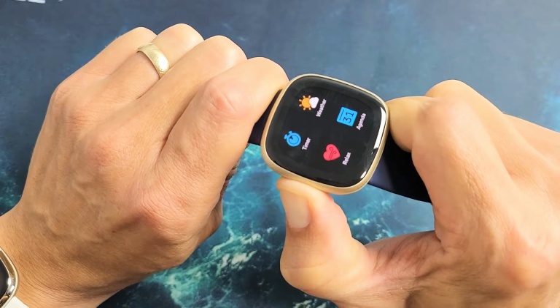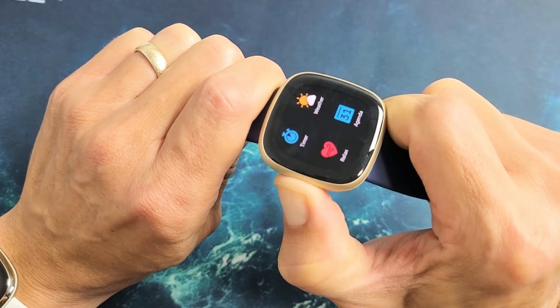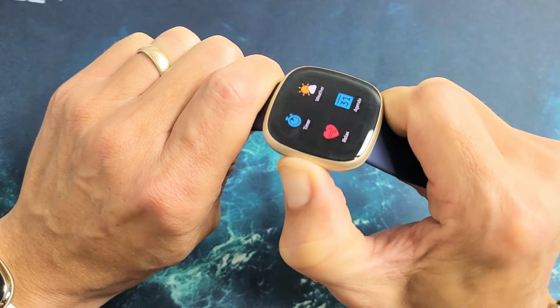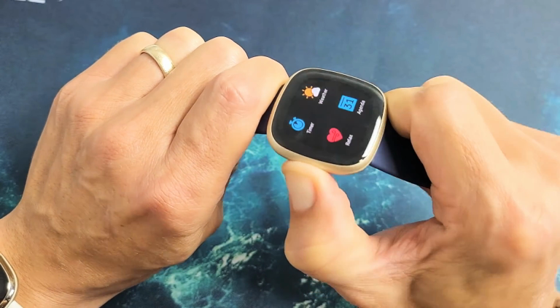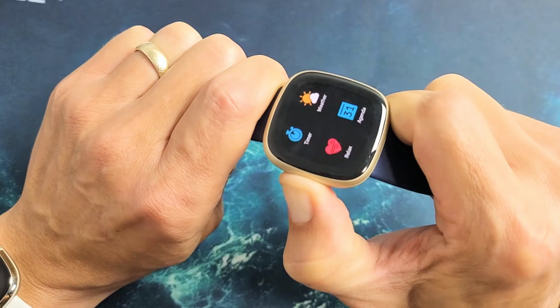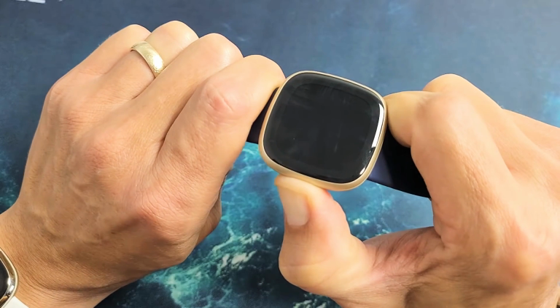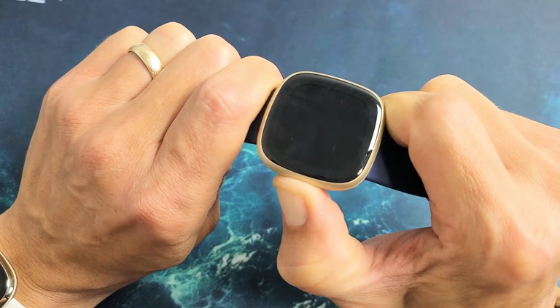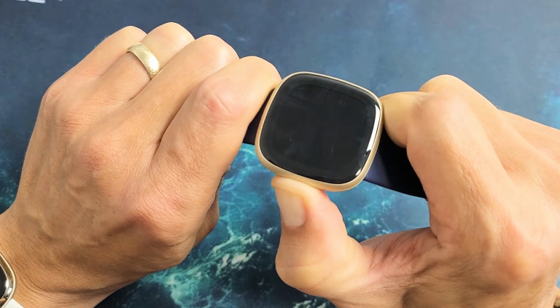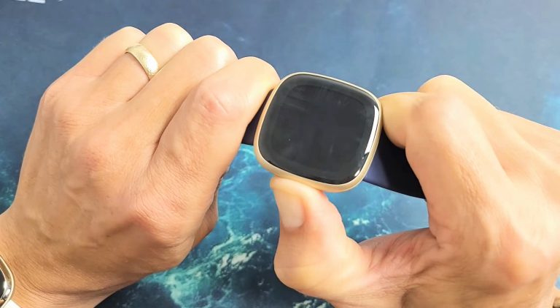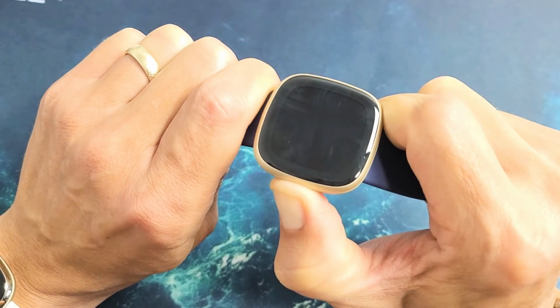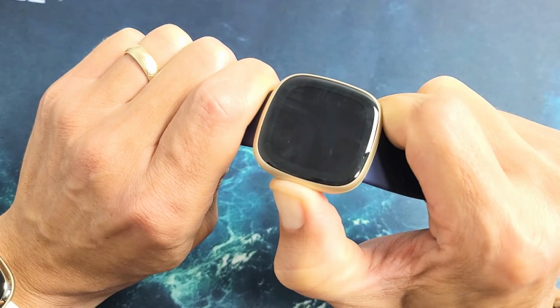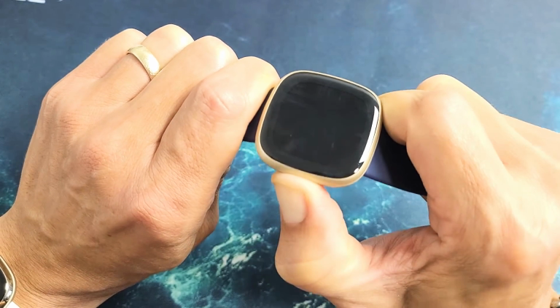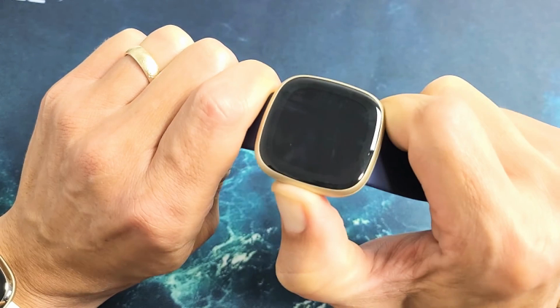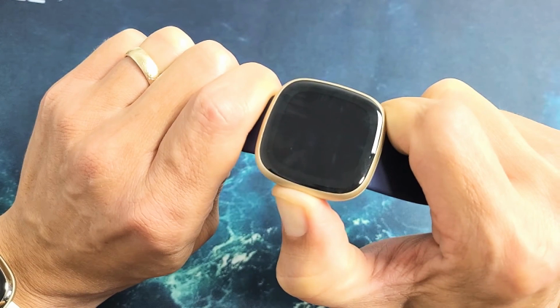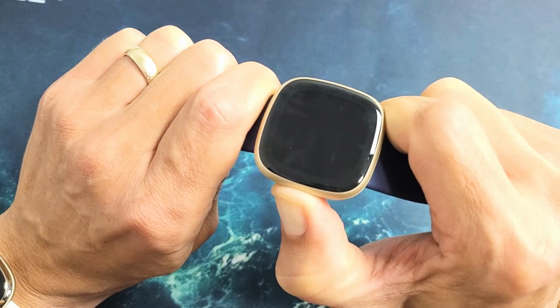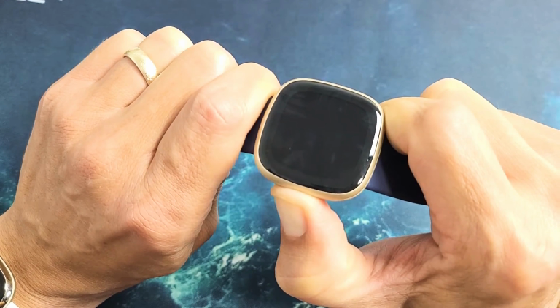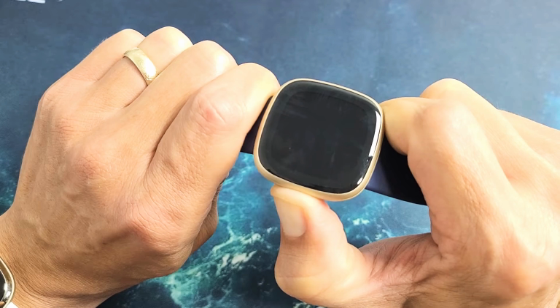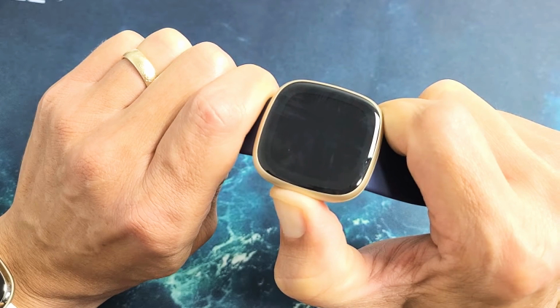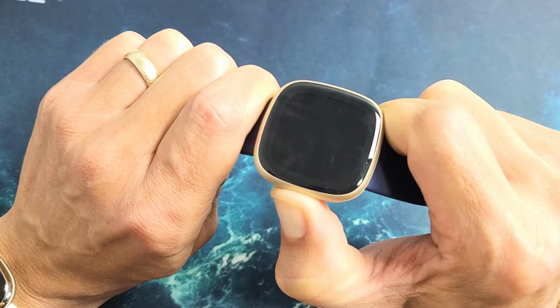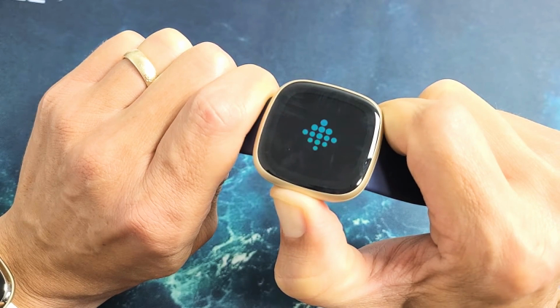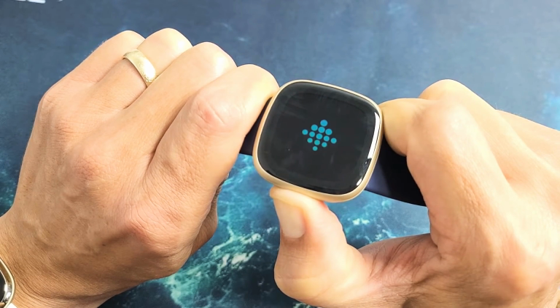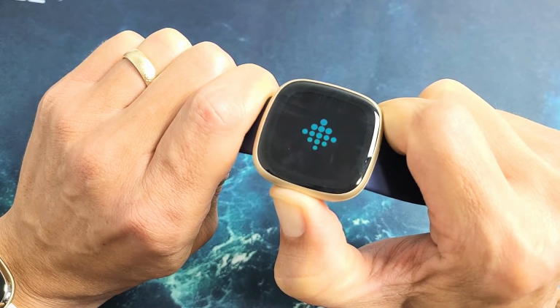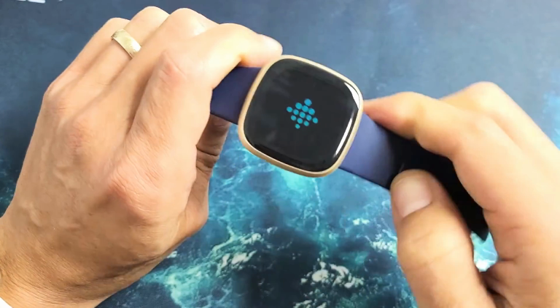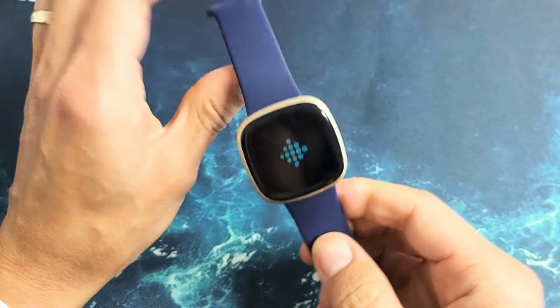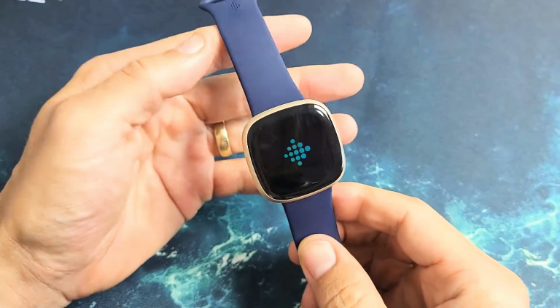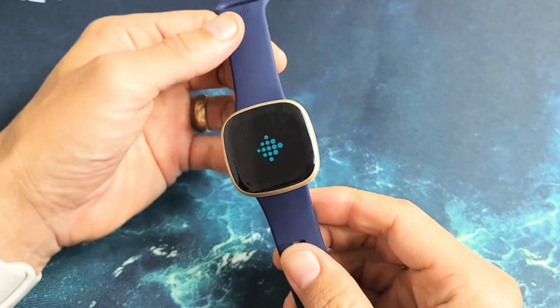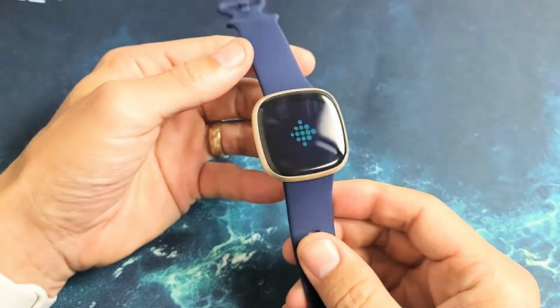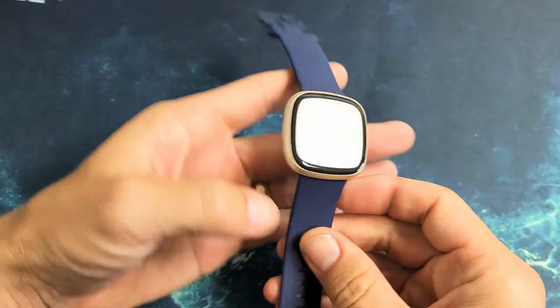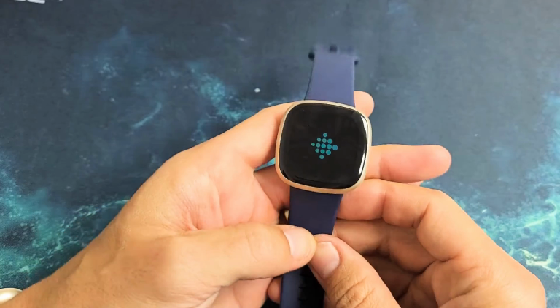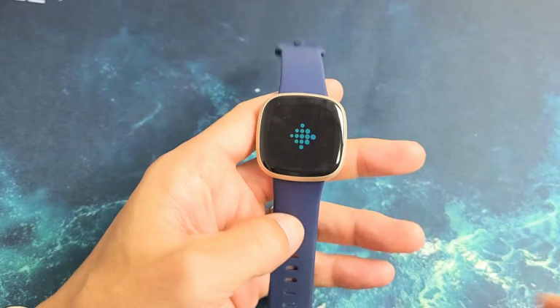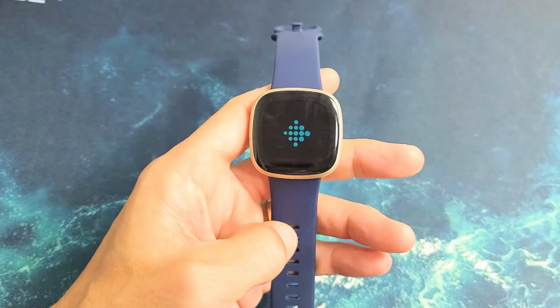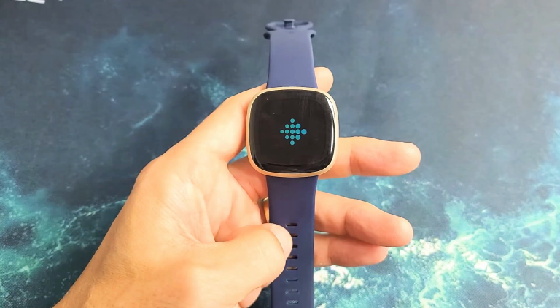Once you see the logo, I'm still holding on here. I'm waiting for the screen to turn black and now waiting for the logo to appear. I just felt it vibrate — logo should appear. There it is. Go ahead and let go and give it maybe 15 or 20 seconds to boot up.